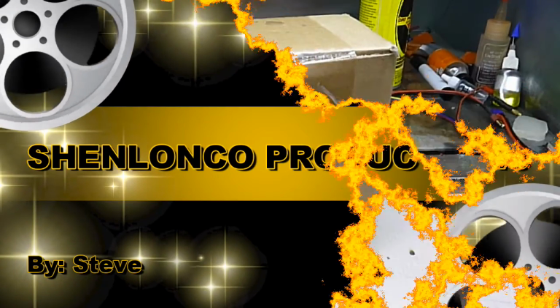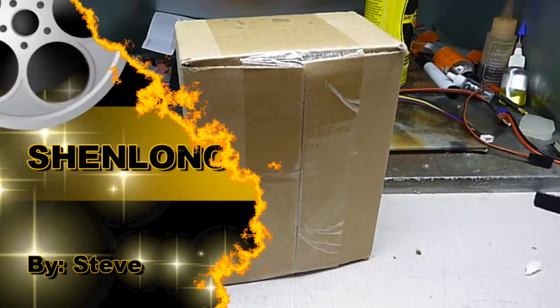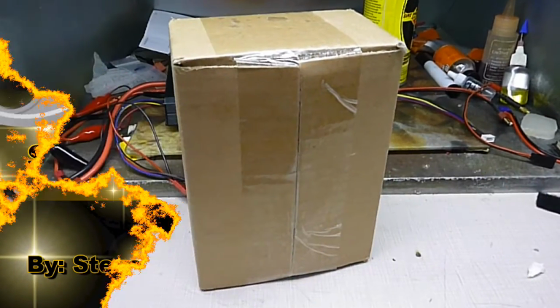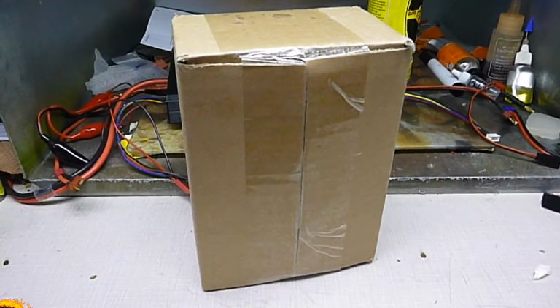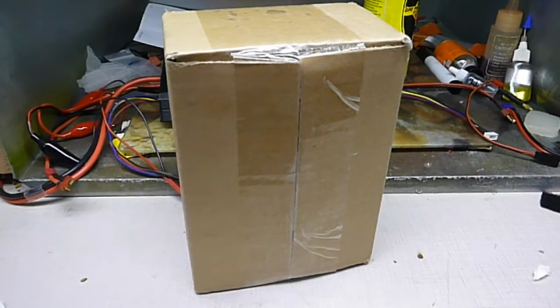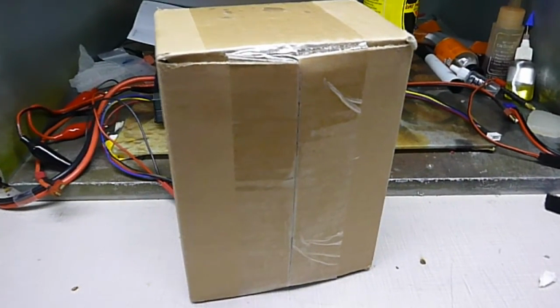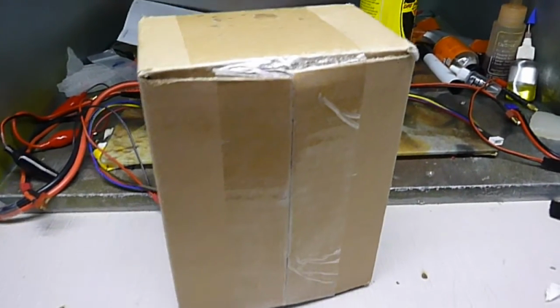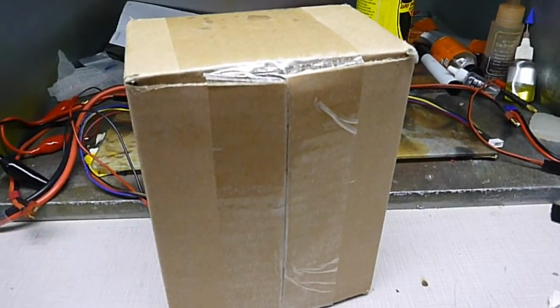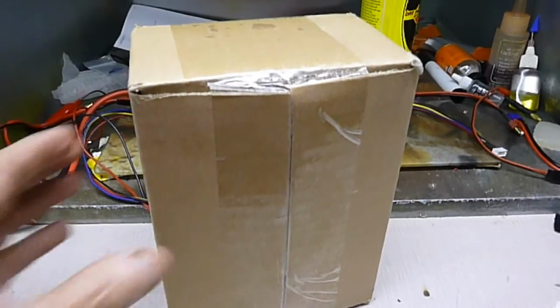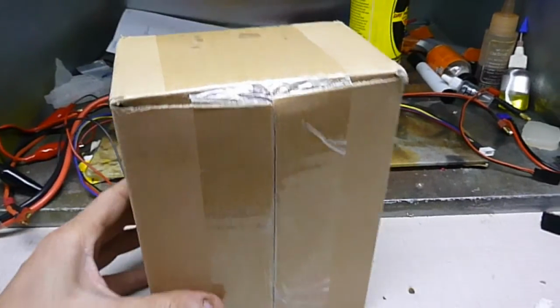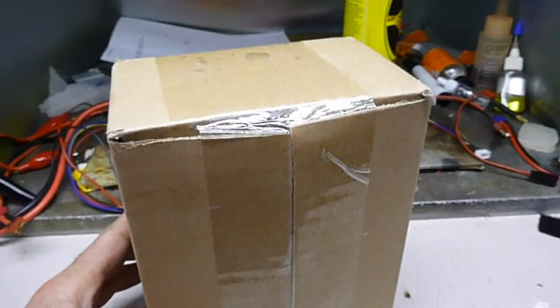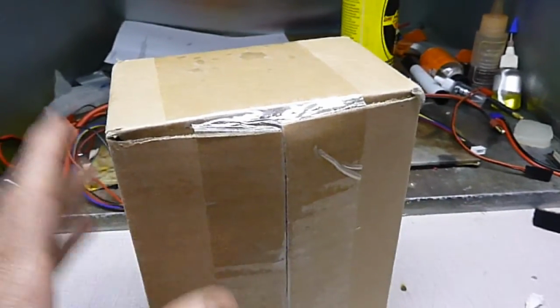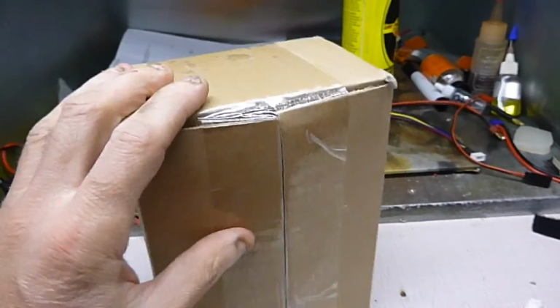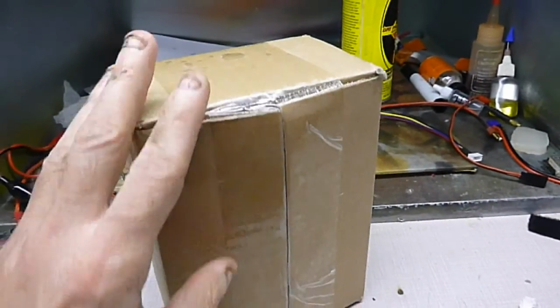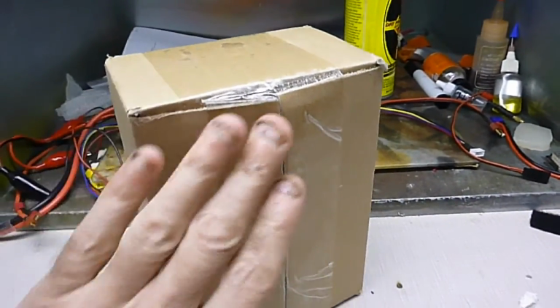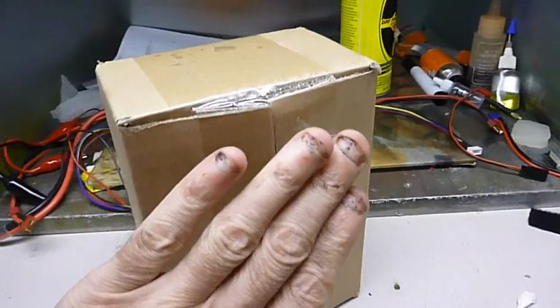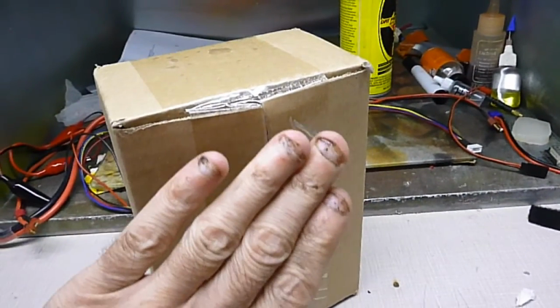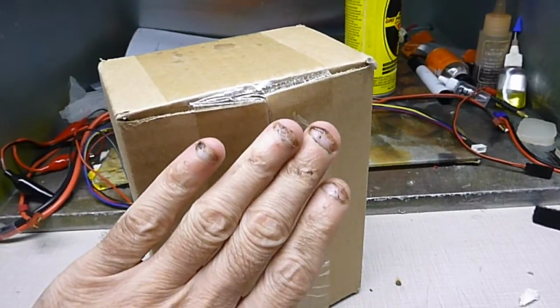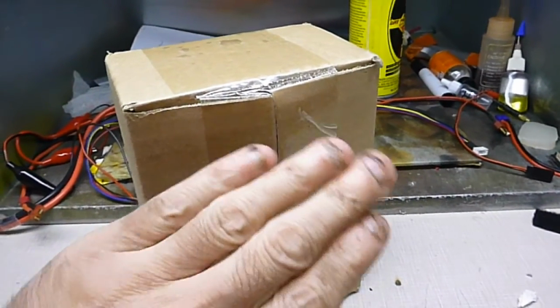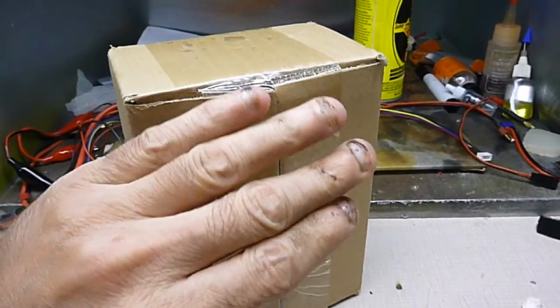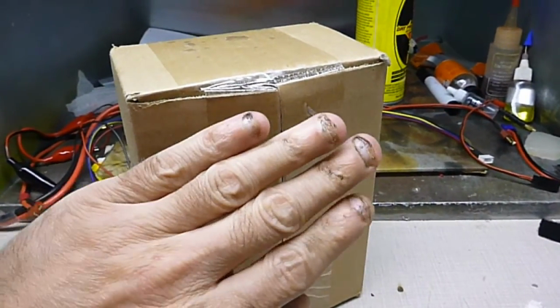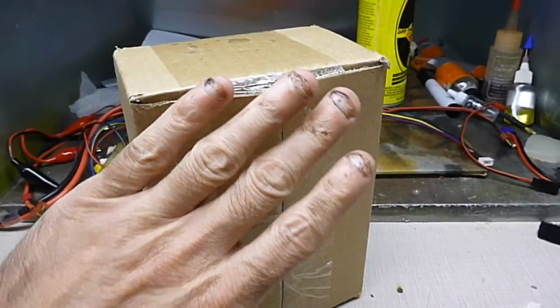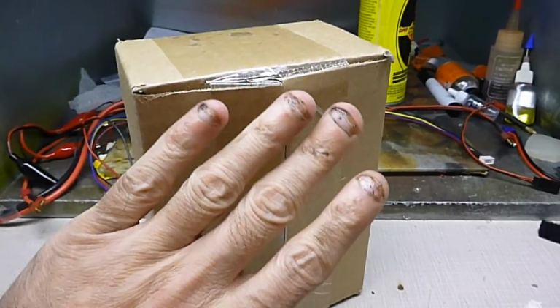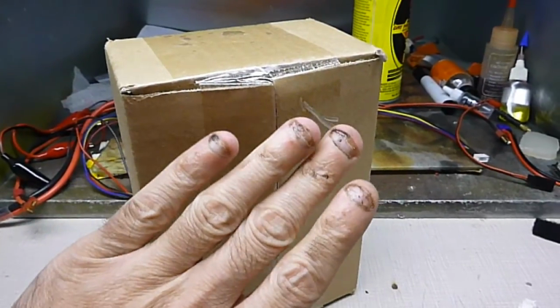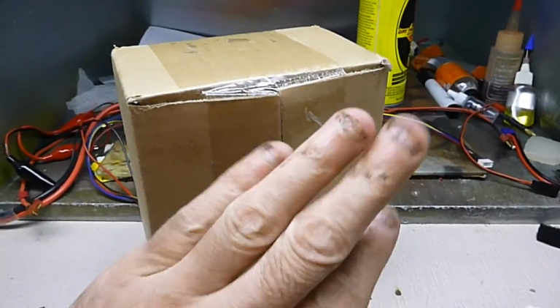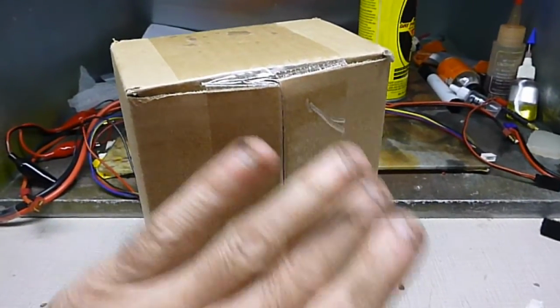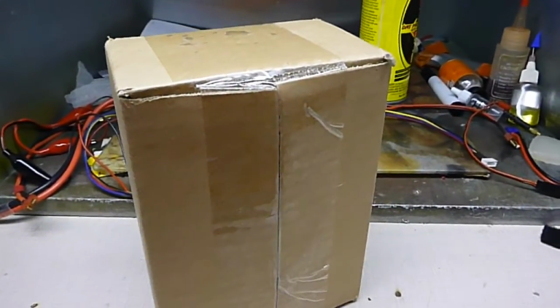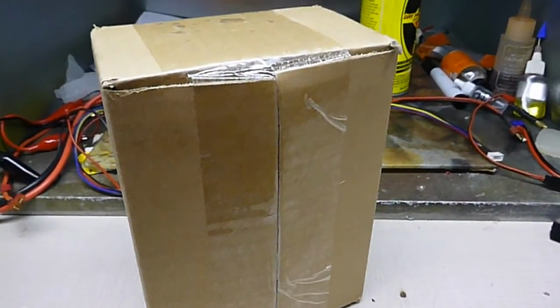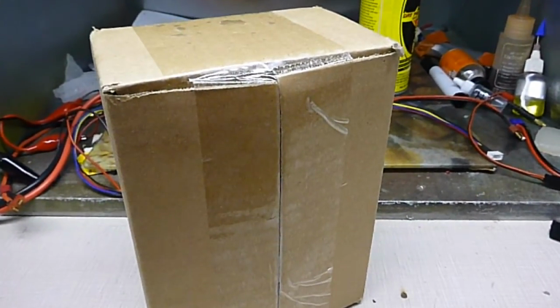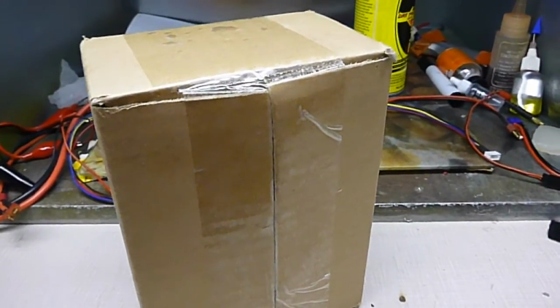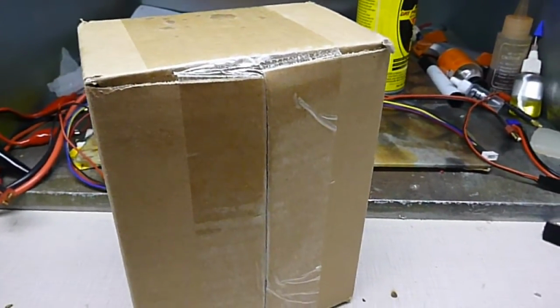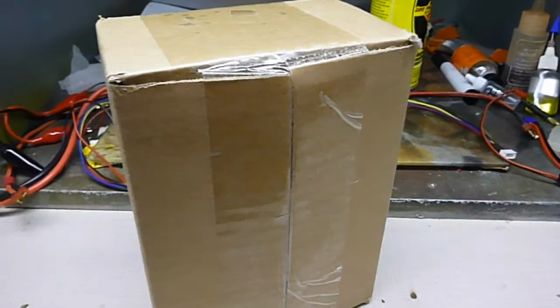Steve here, Shinlanco Production. I got a box here and I'm going to open it up and show you what's in it. Don't mind my hands — I've been working on the Z28, got tar and fuel stuck to my hands. Don't mix.